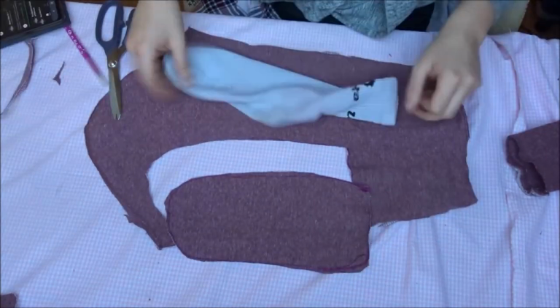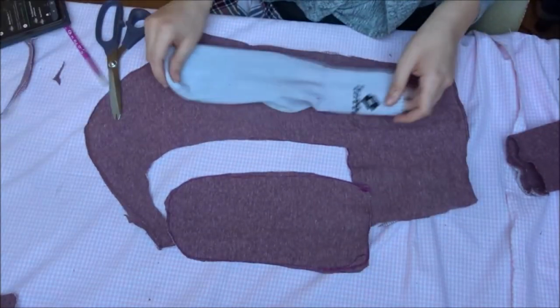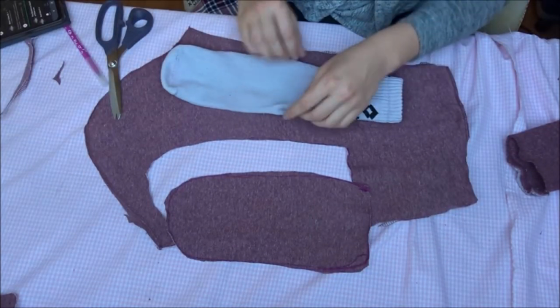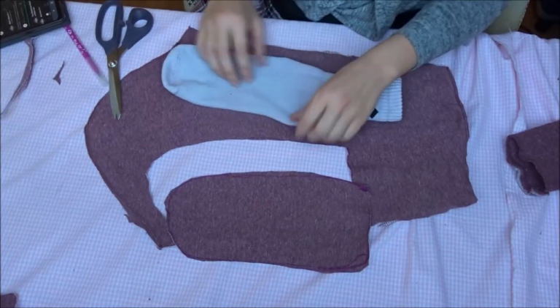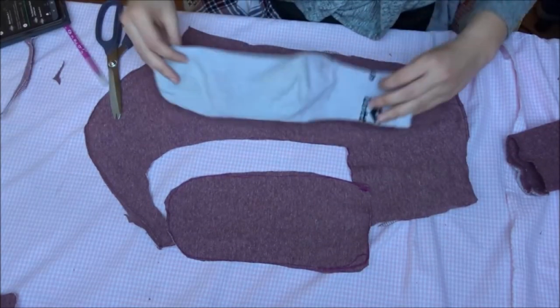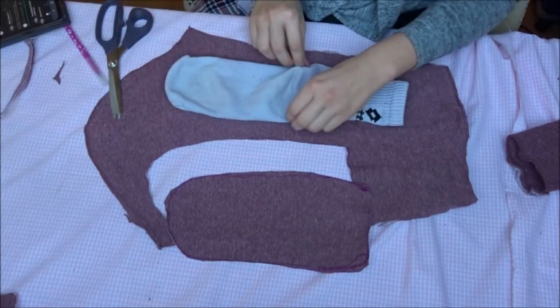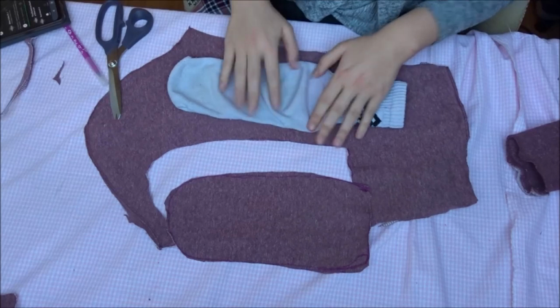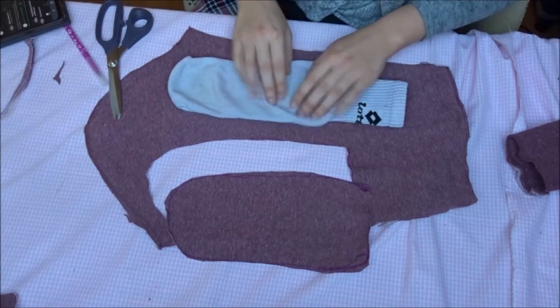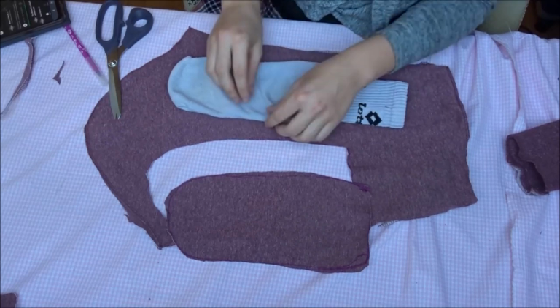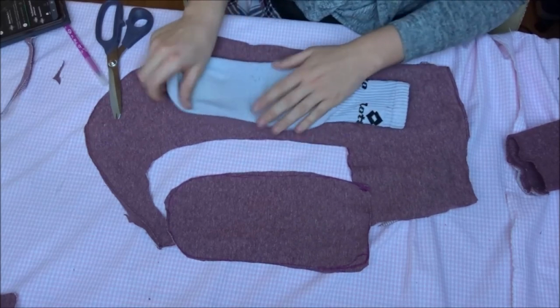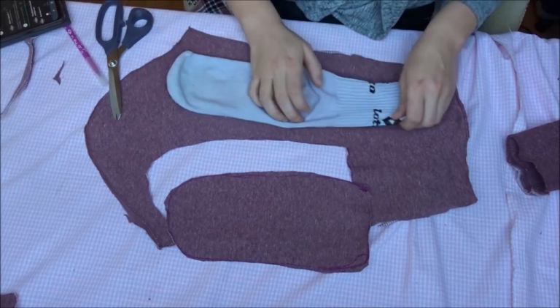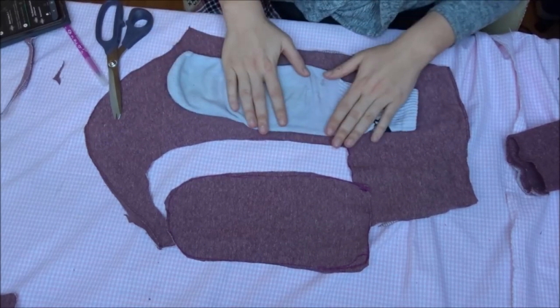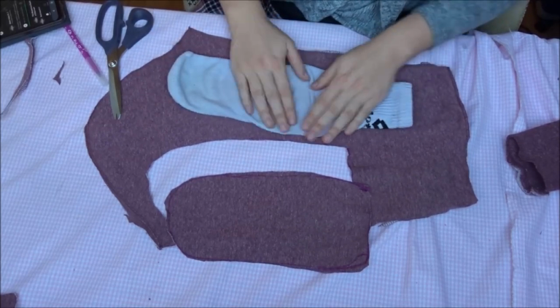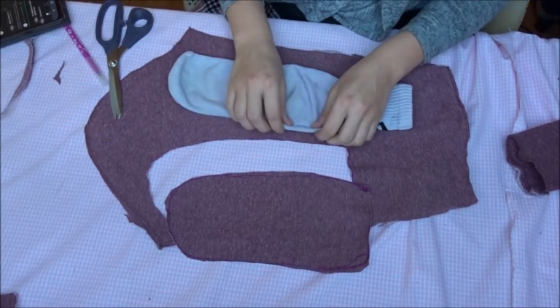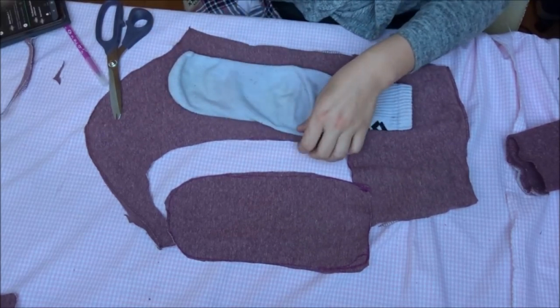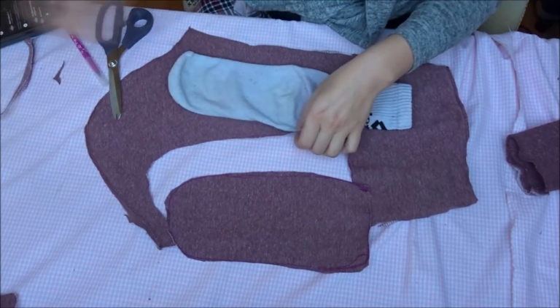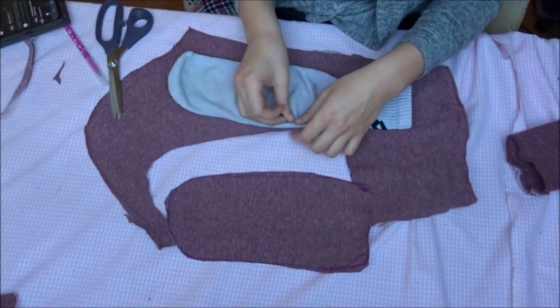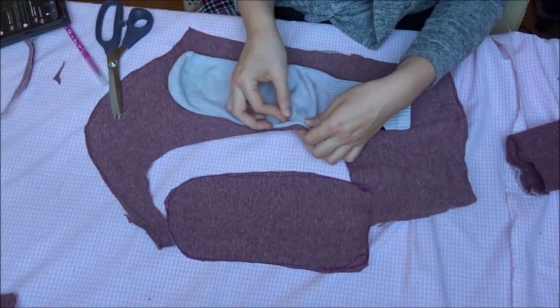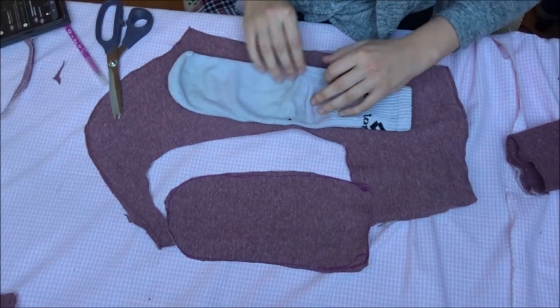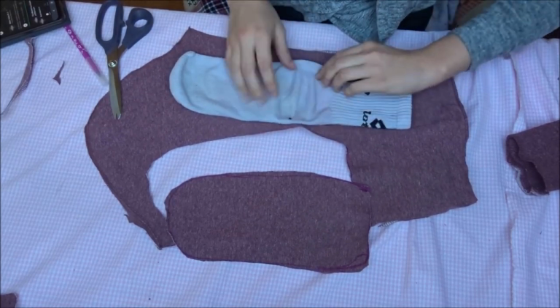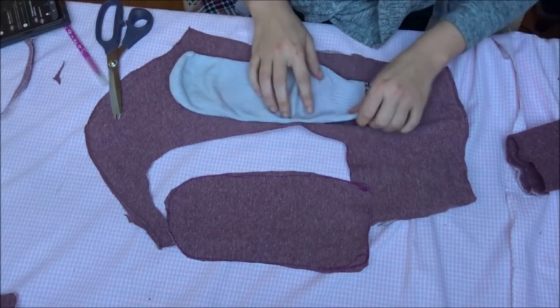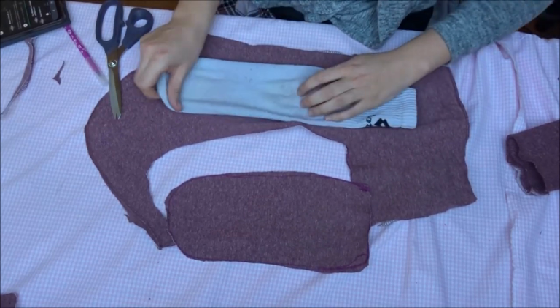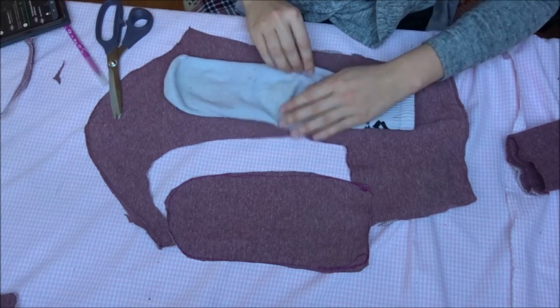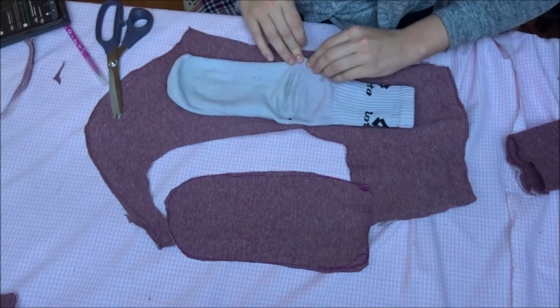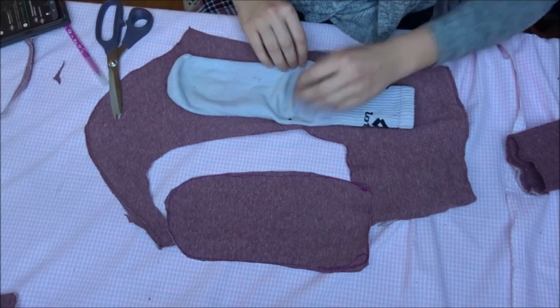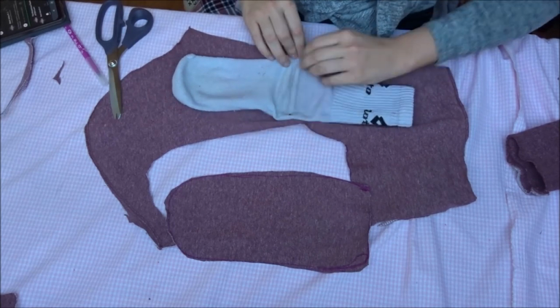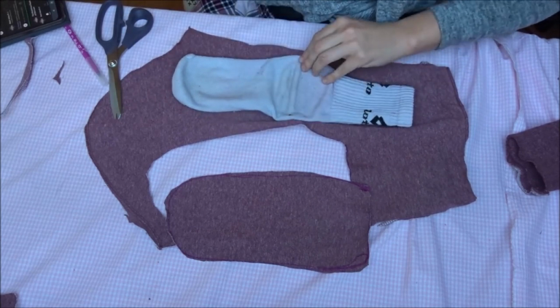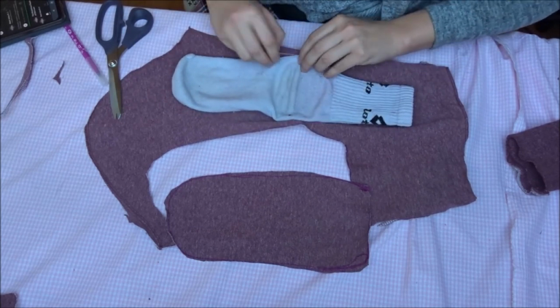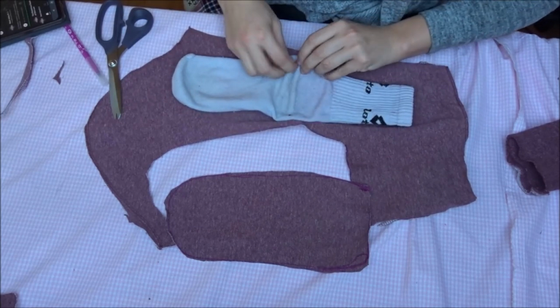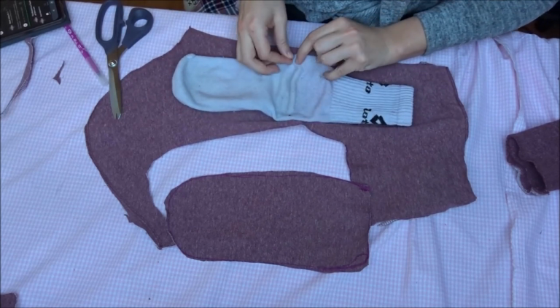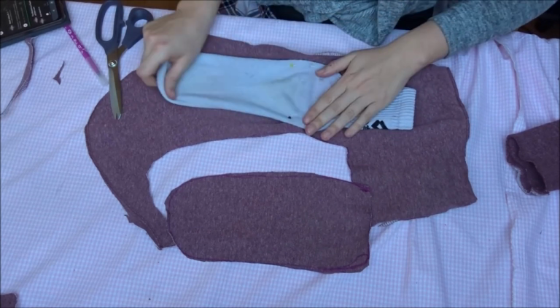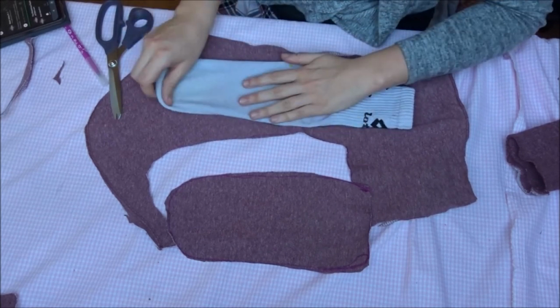Next, copy the bottom part of your sock. It's important to copy the heel part too. Straighten it out and pin it to the fabric and copy the pattern. Cut it out as well — make sure the width is right and it will be completely fine.